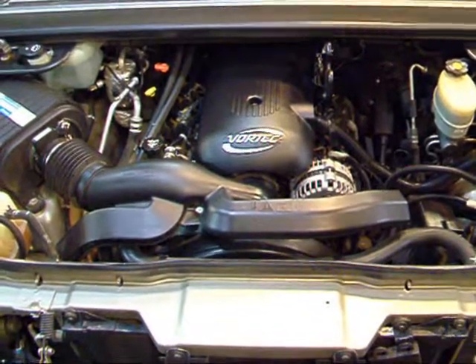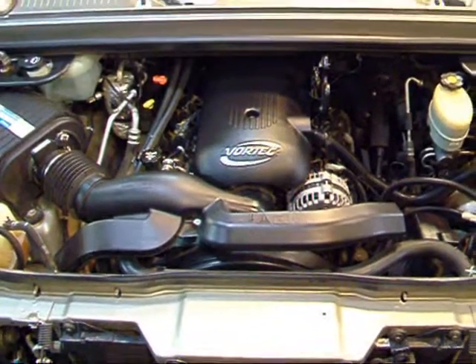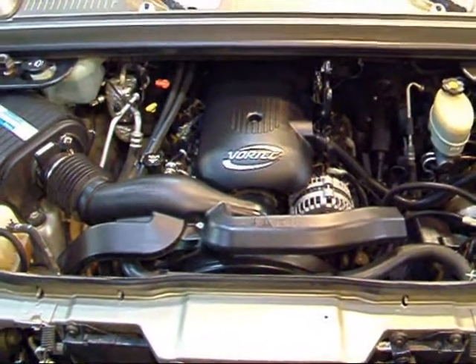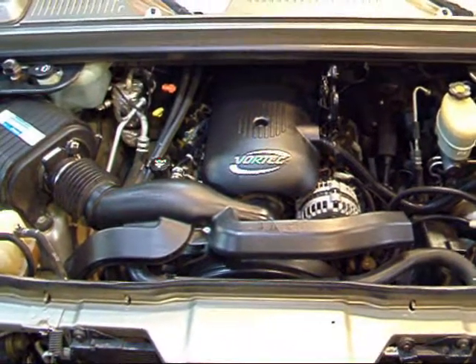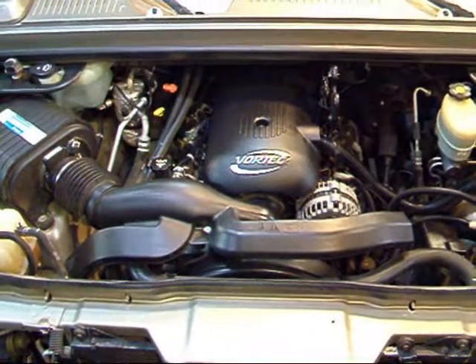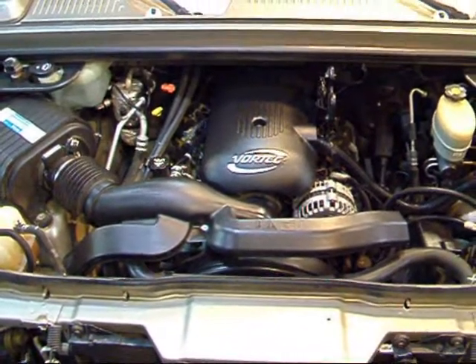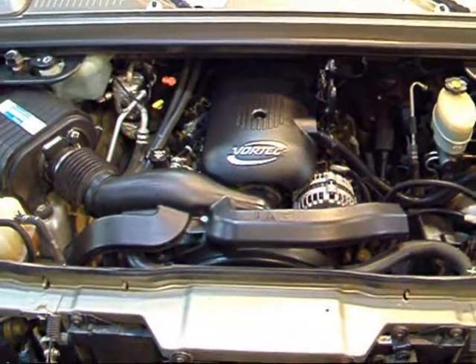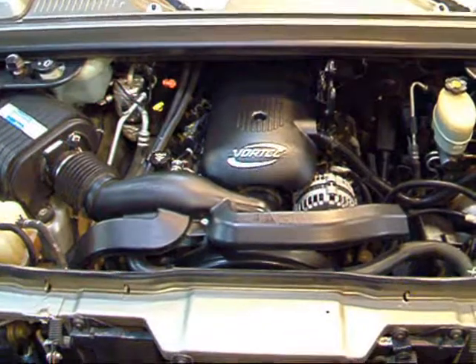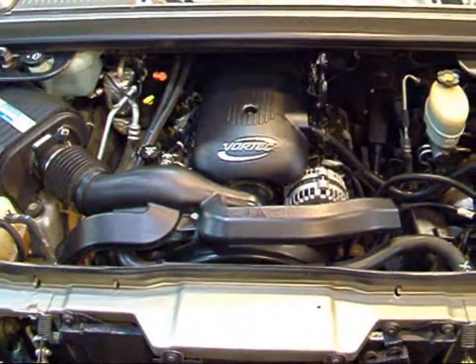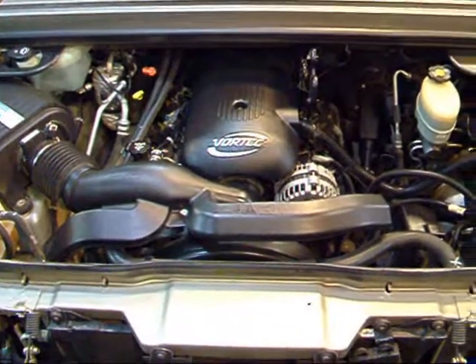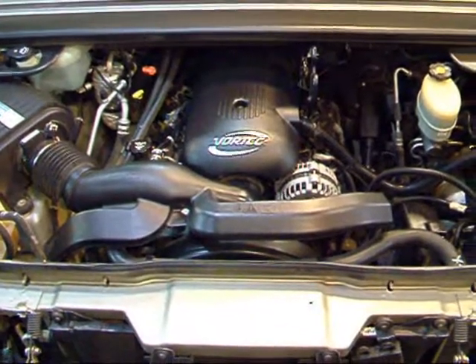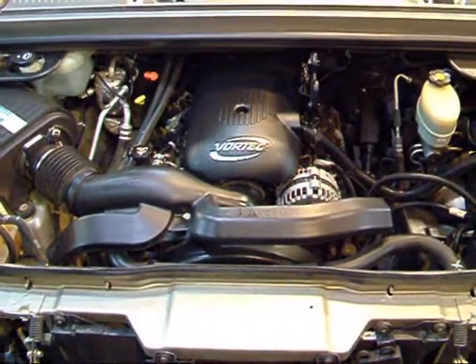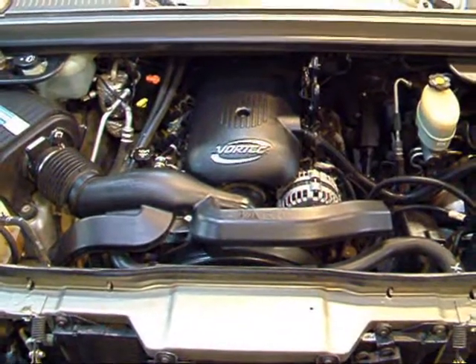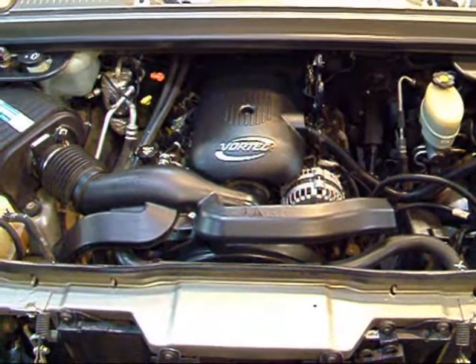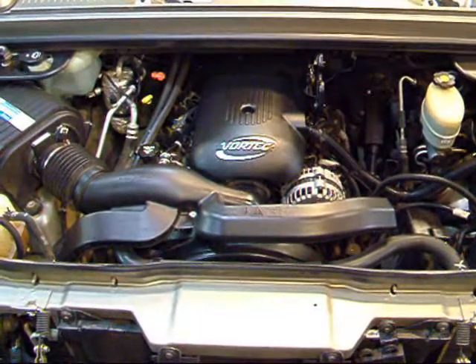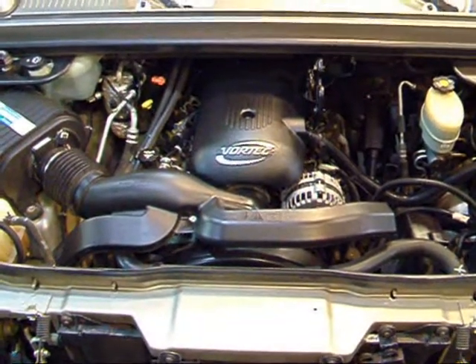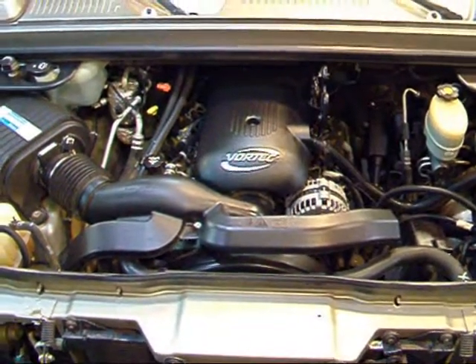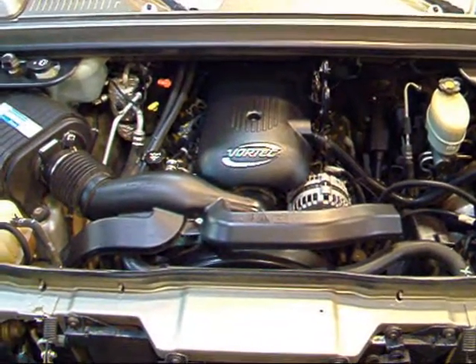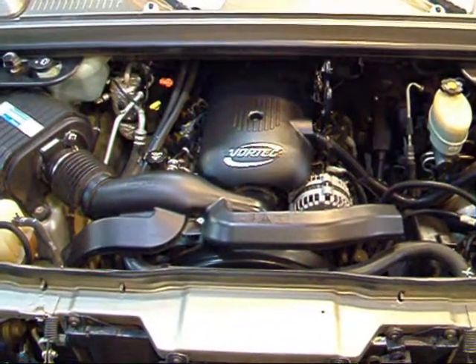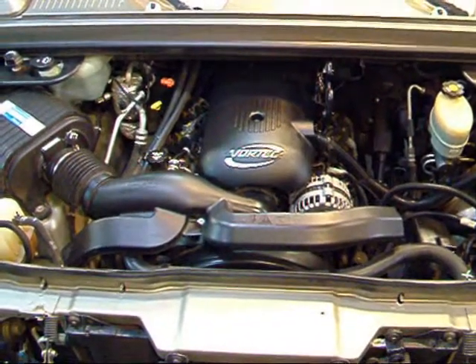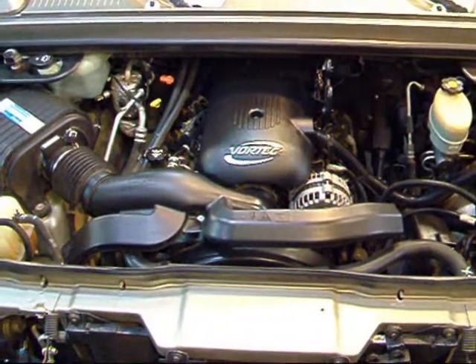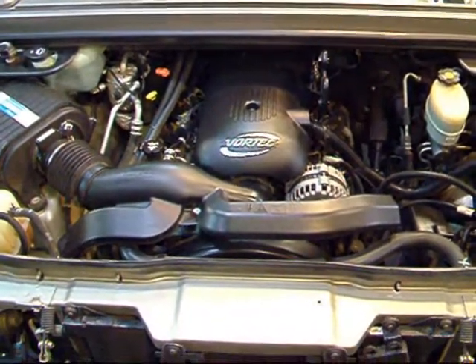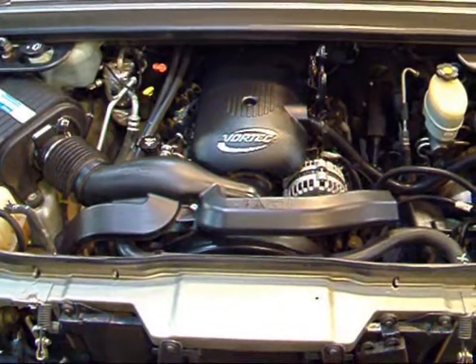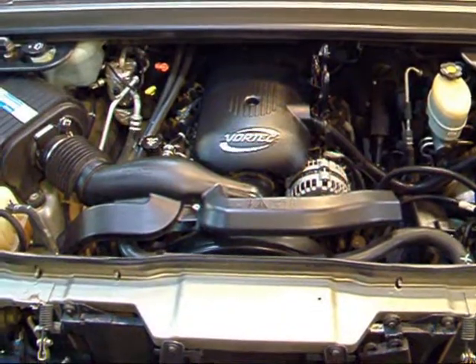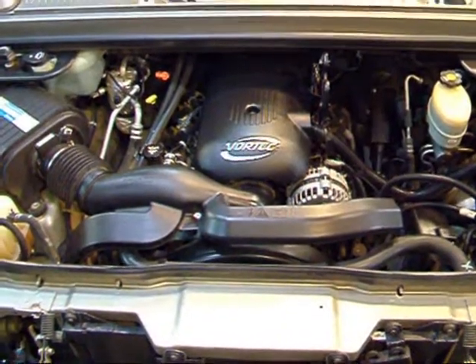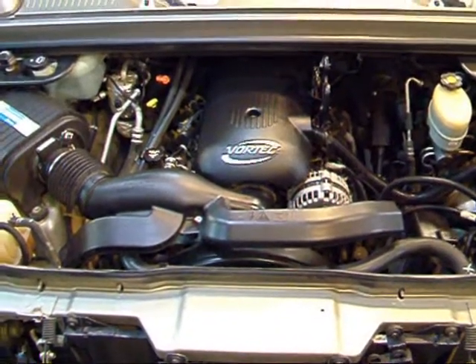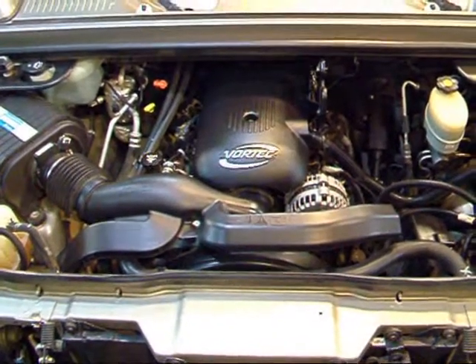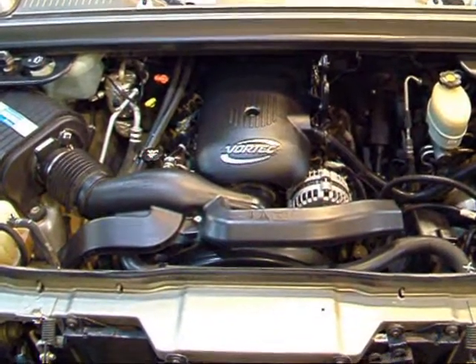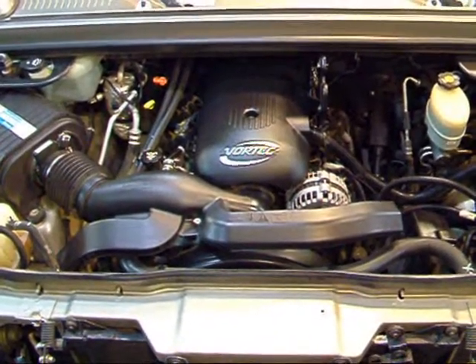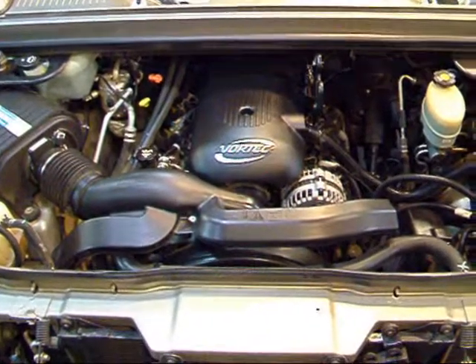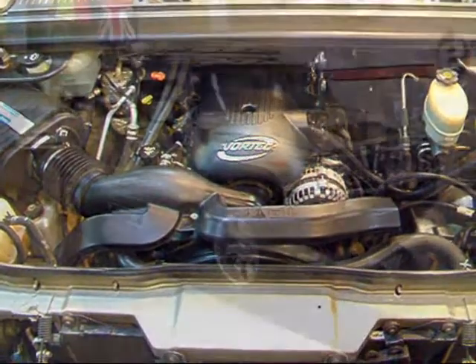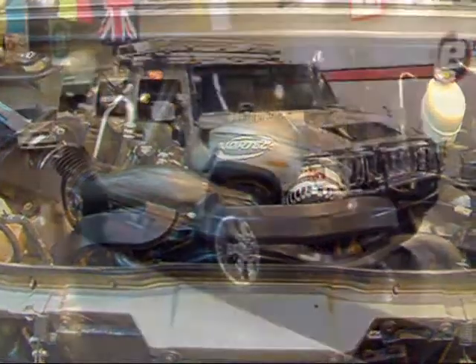It has a 7,000-pound towing capacity and a 0-60 time of 10.2 seconds, so hold on for that acceleration. But it's a very solid, reliable engine that GM uses in a lot of their vehicles.